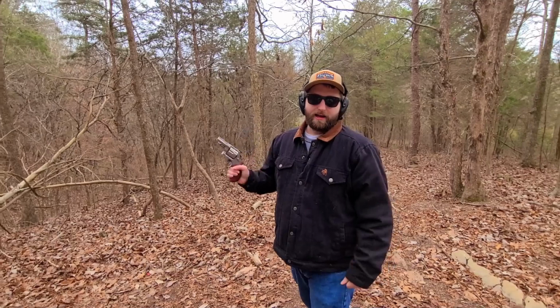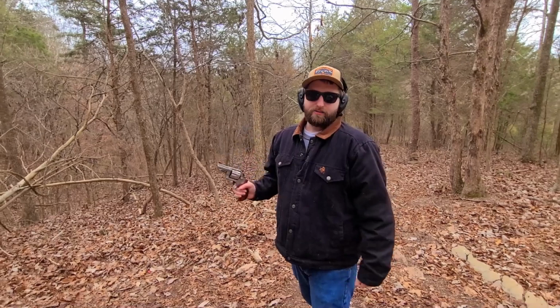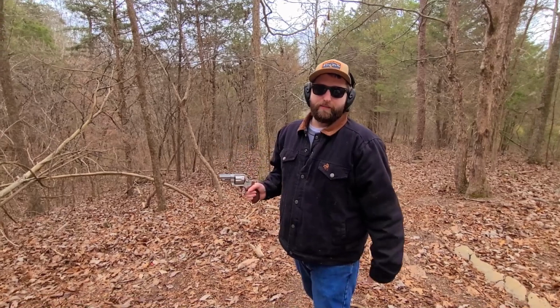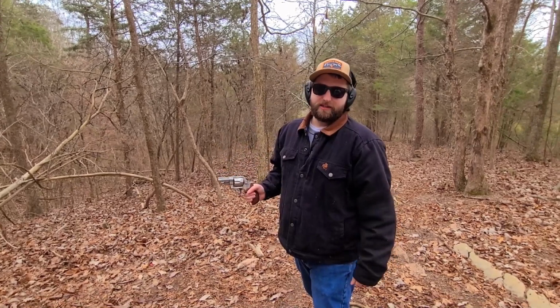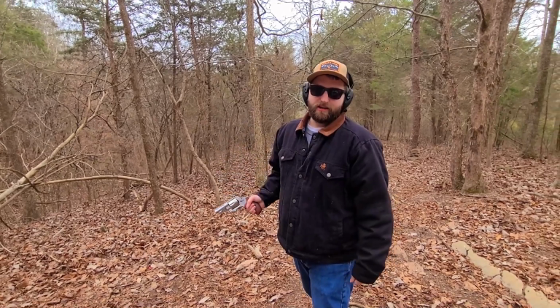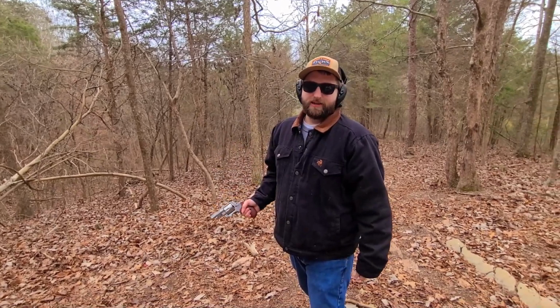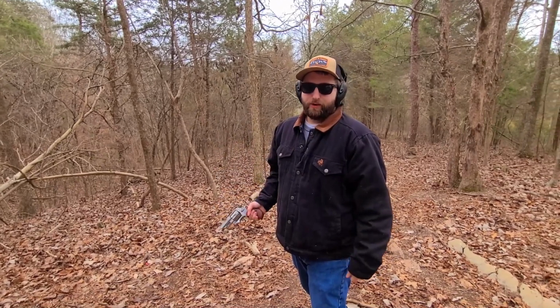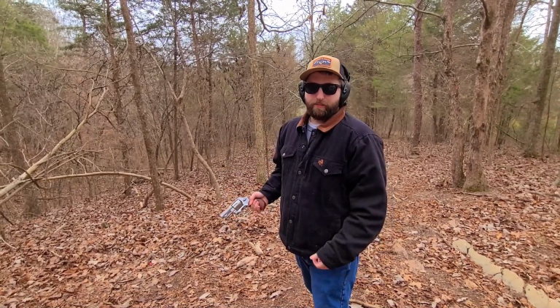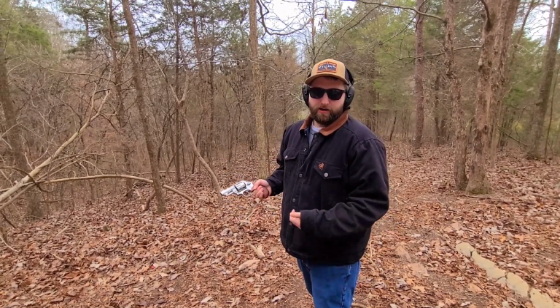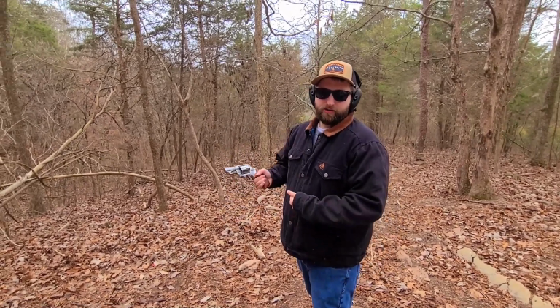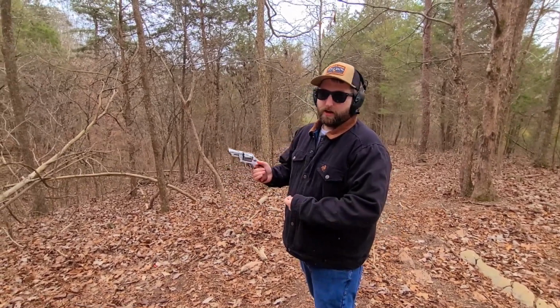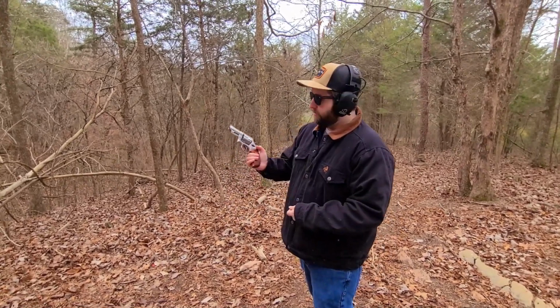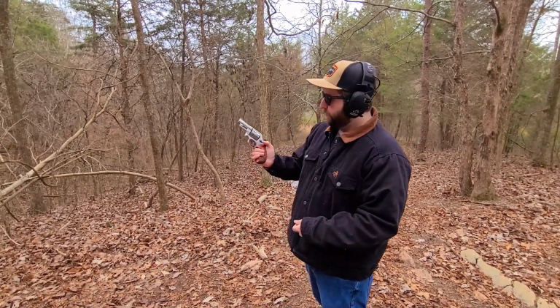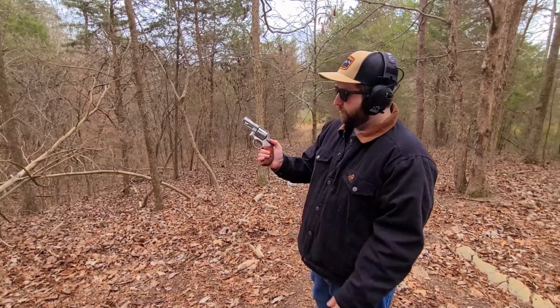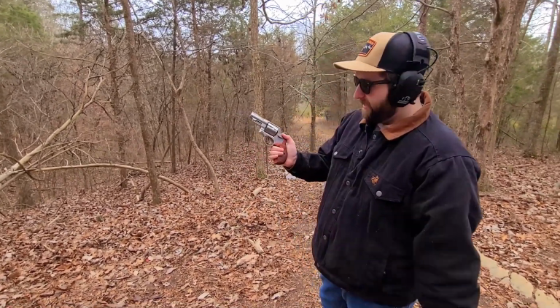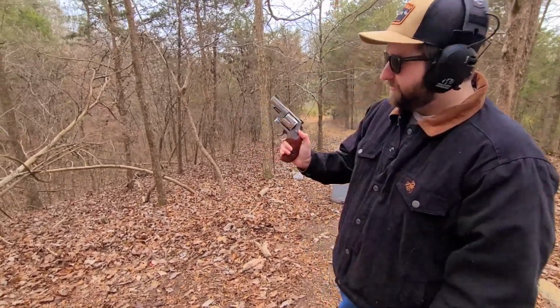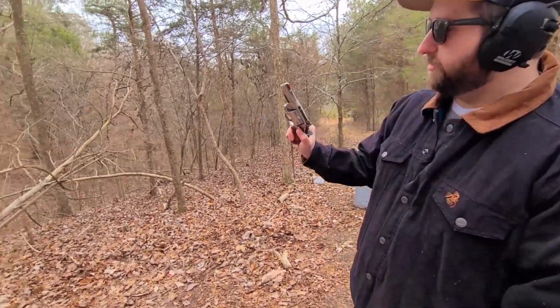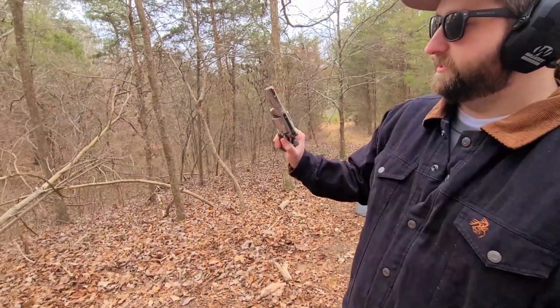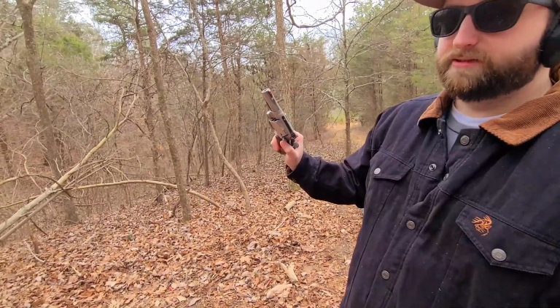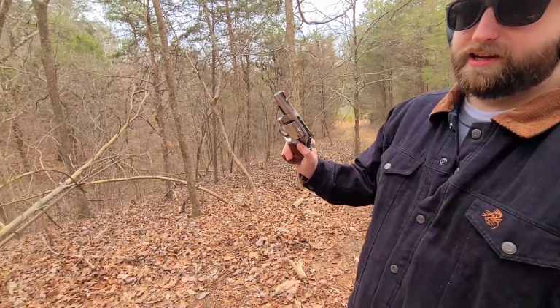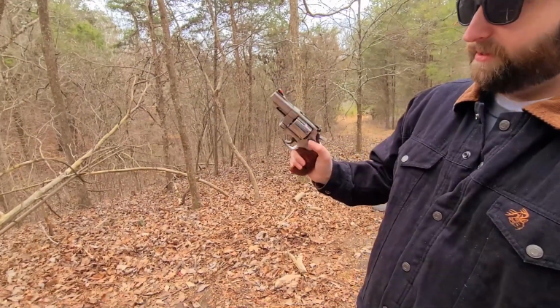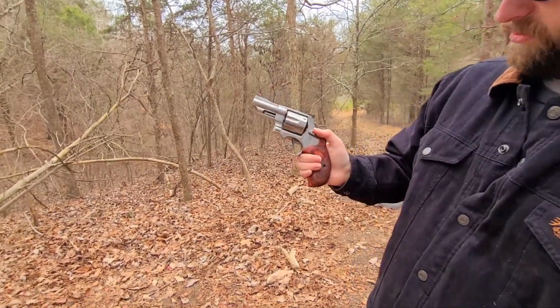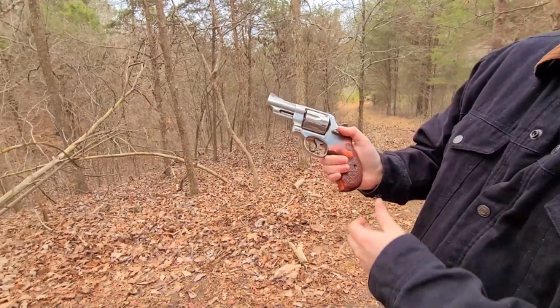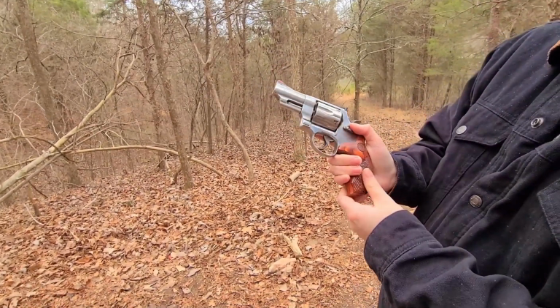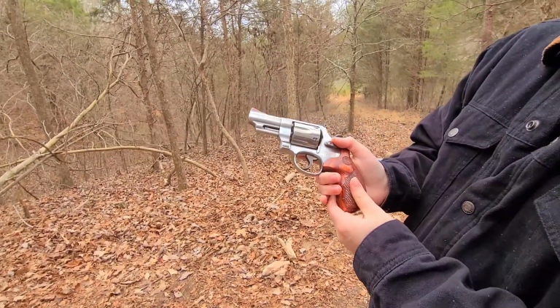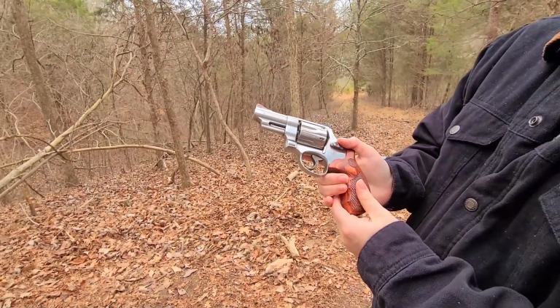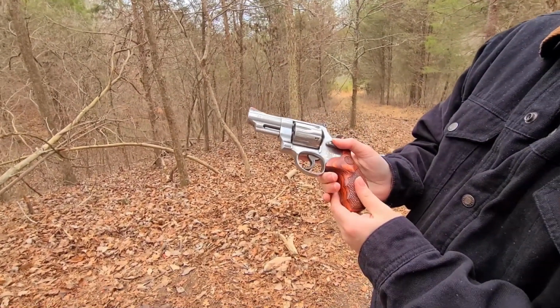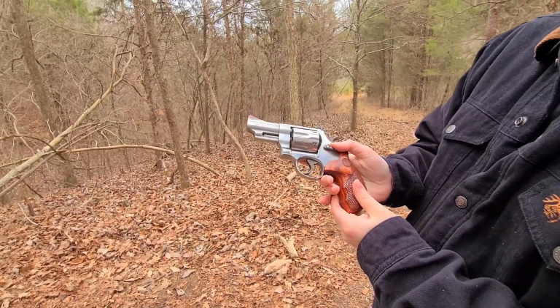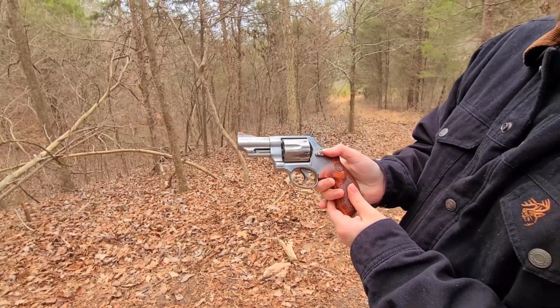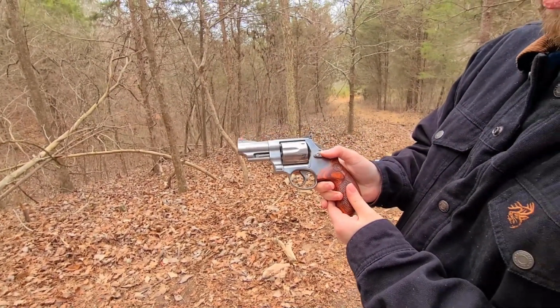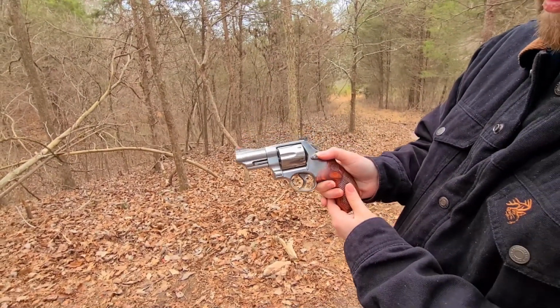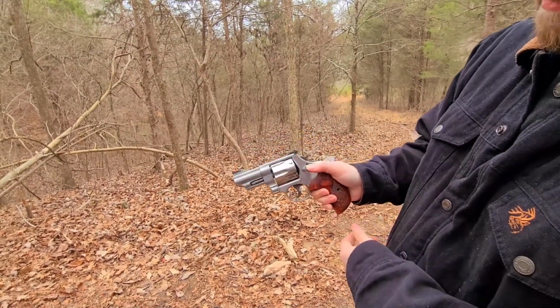Hey guys, welcome back to the channel. Today we got a brand new snub nose .44 Magnum and we're going to test it out. This is quite a bit heavier caliber than what I'm used to shooting.